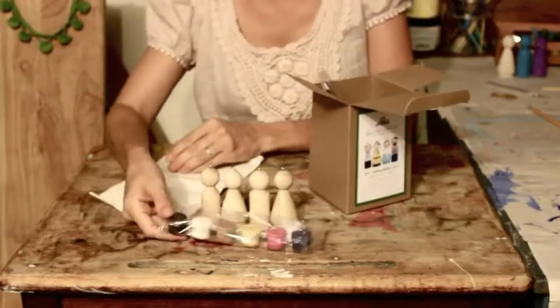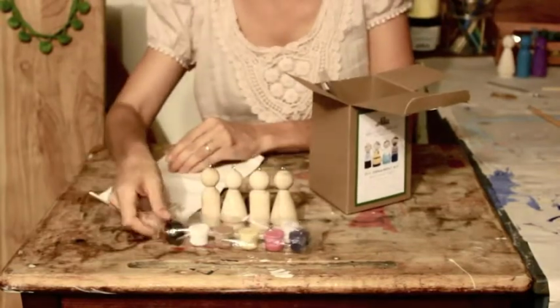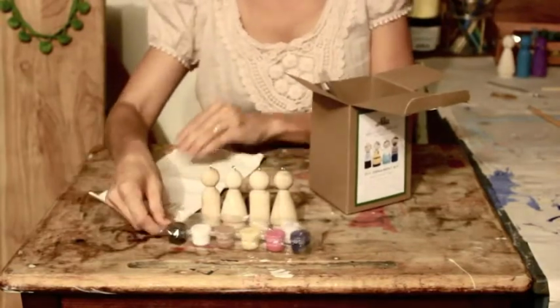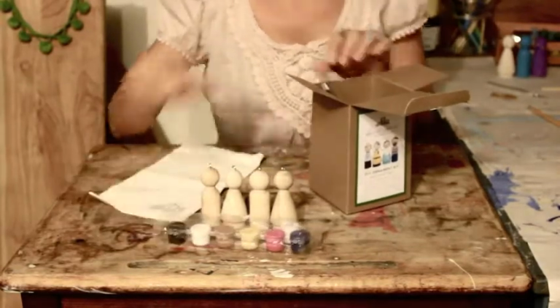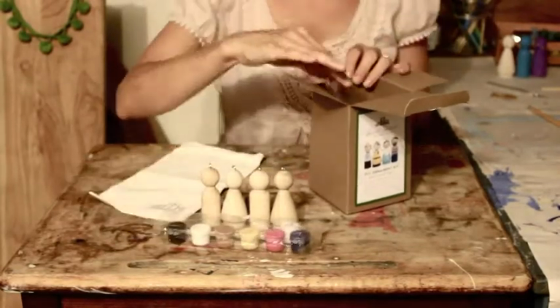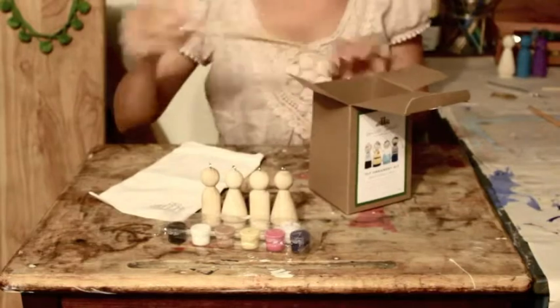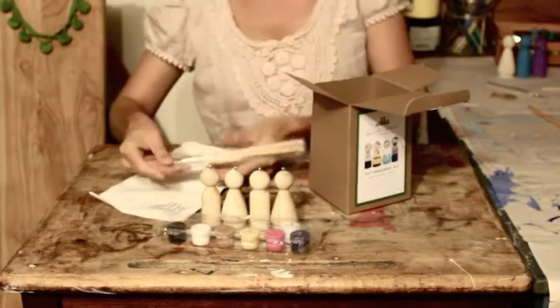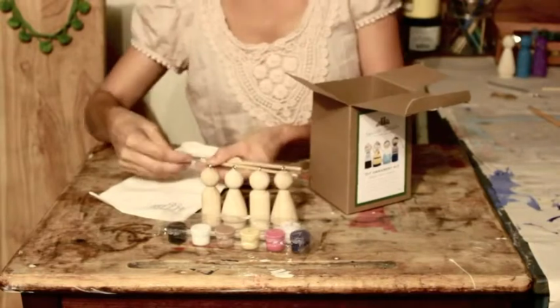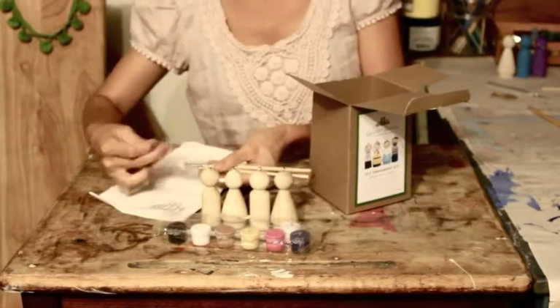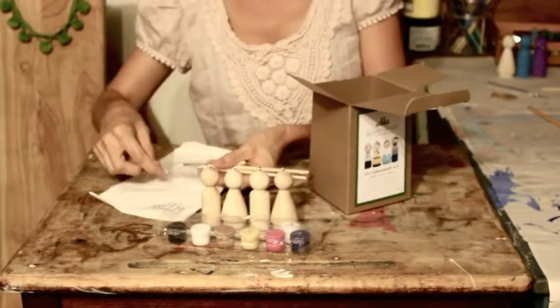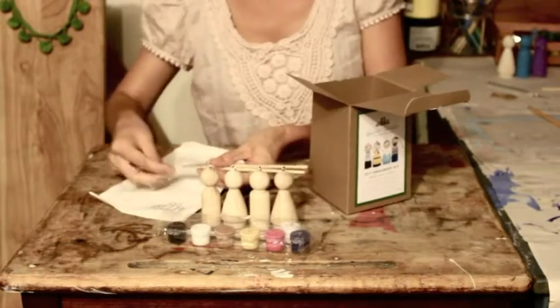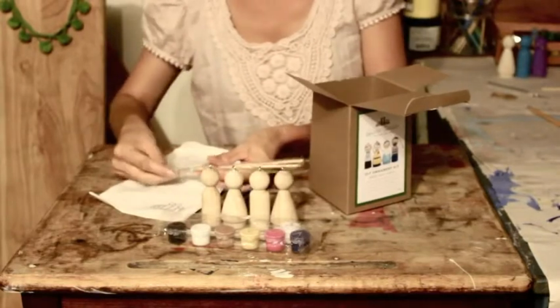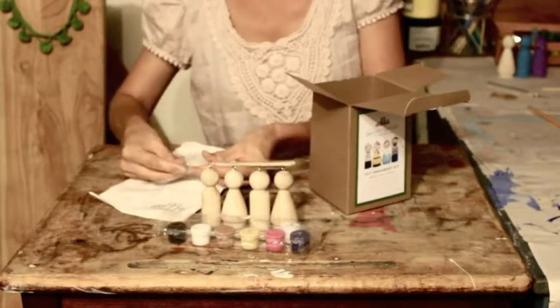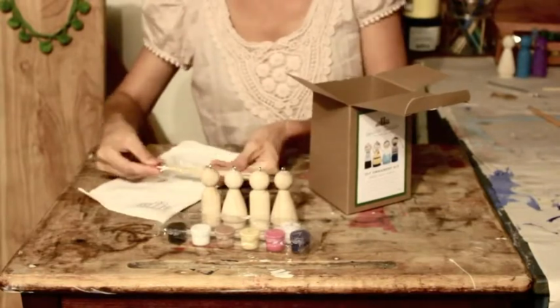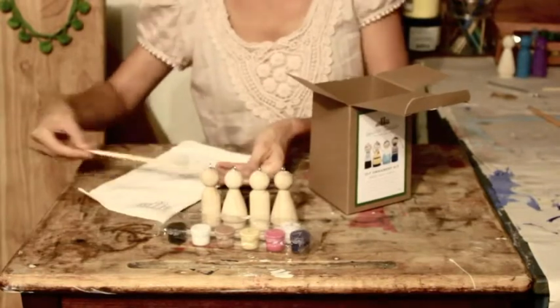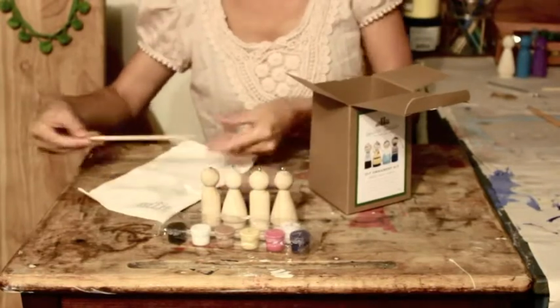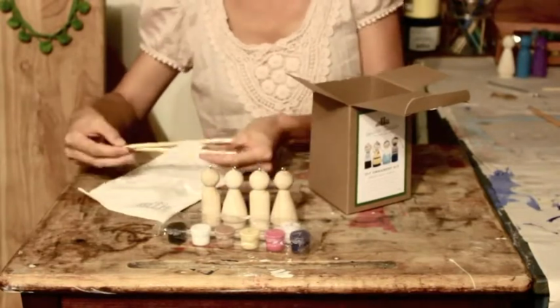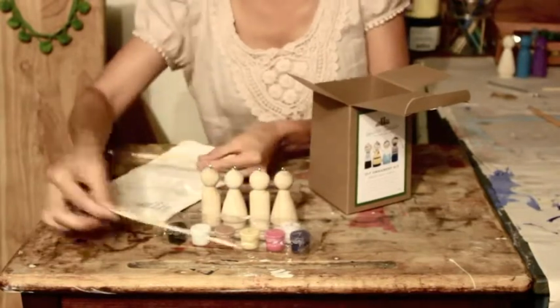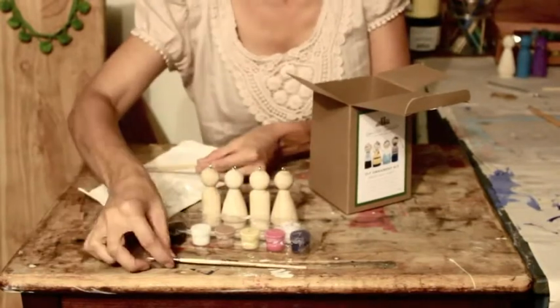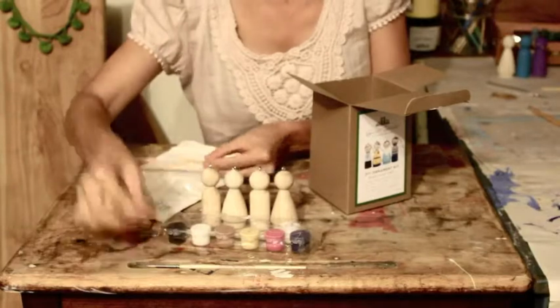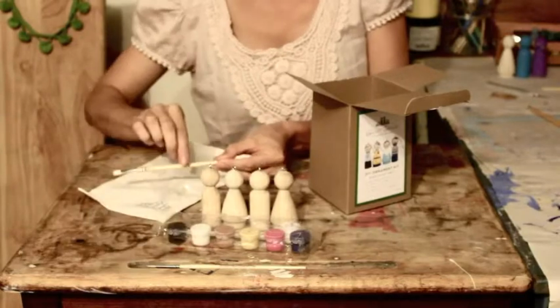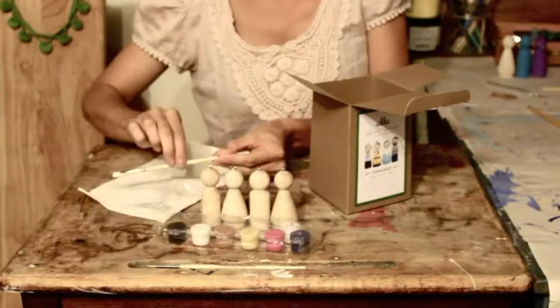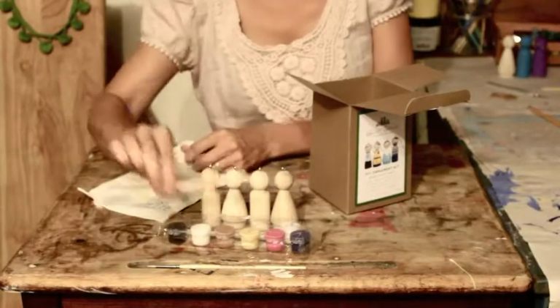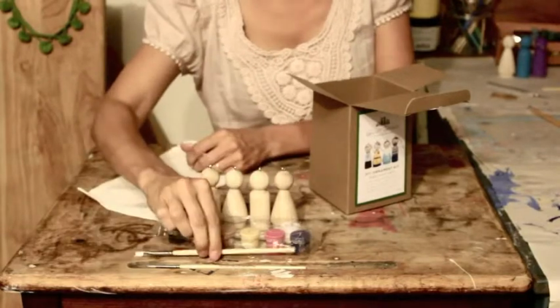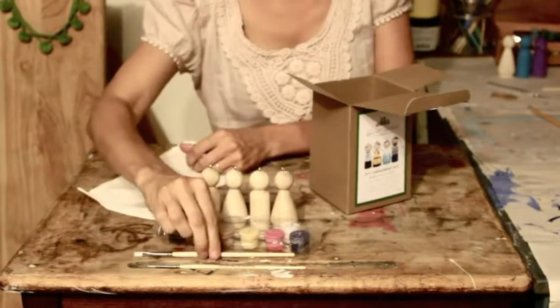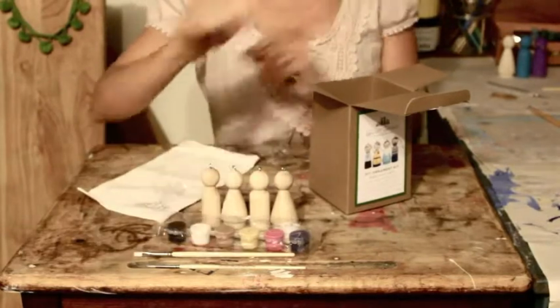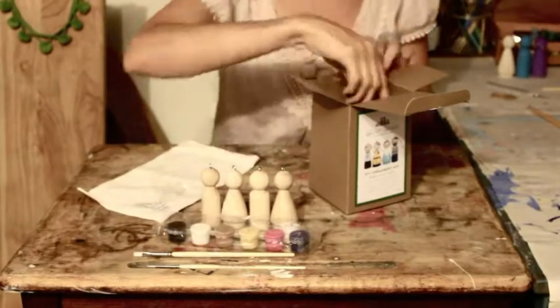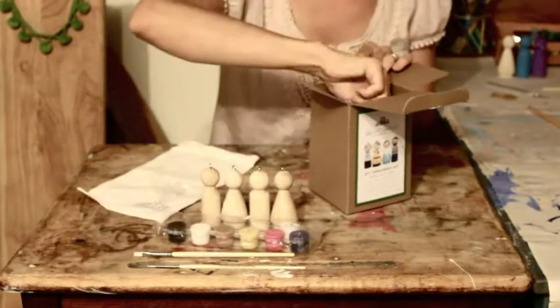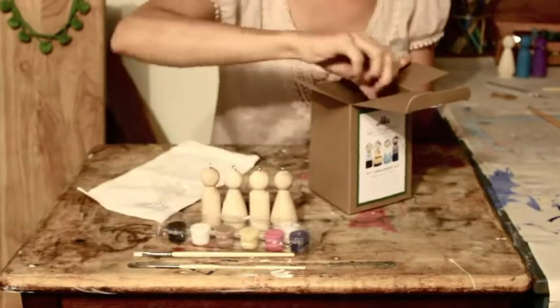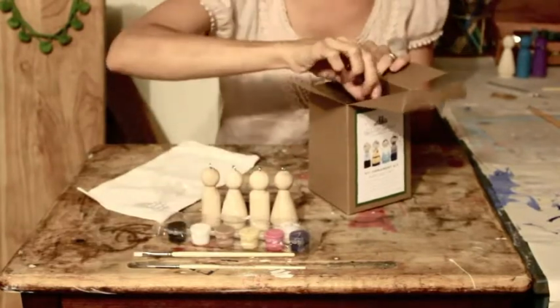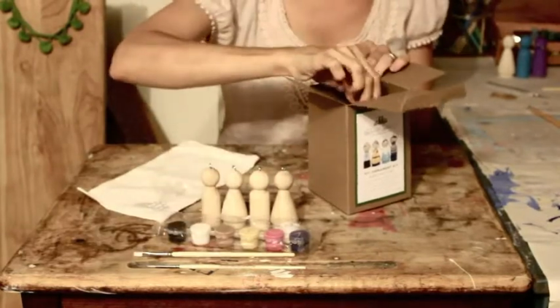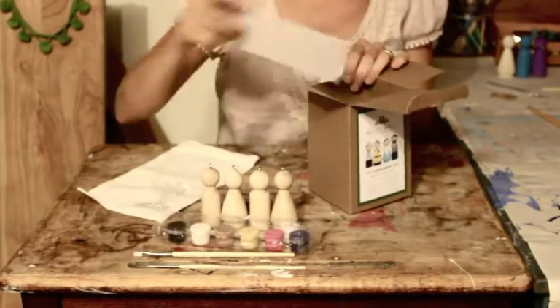You'll also get a standard set of paints: black, white, brown, yellow, ochre, pink, and navy. You have two great brushes that we use ourselves for painting — a flat brush and a round brush for doing your details.